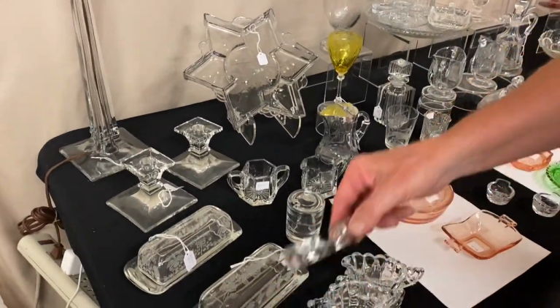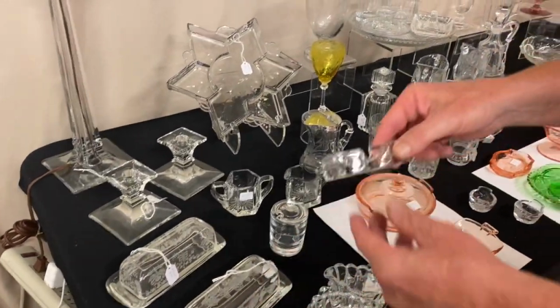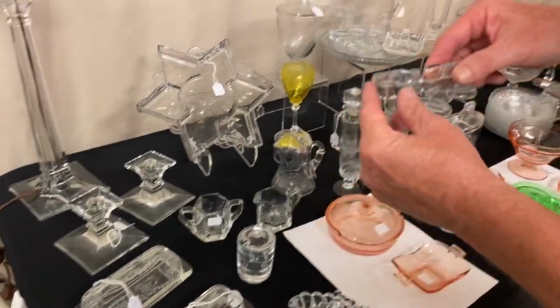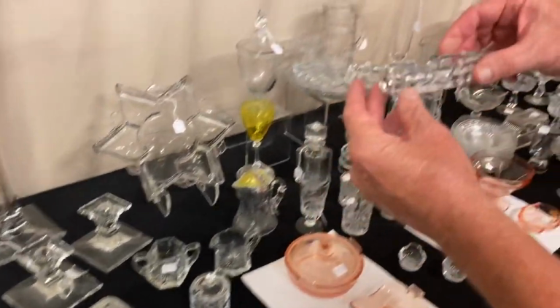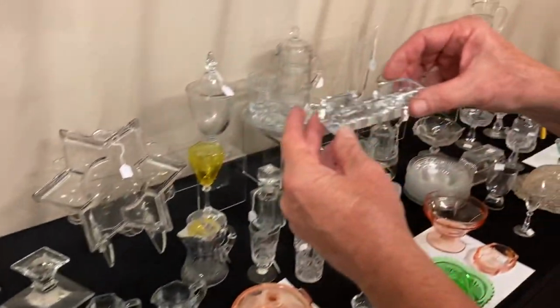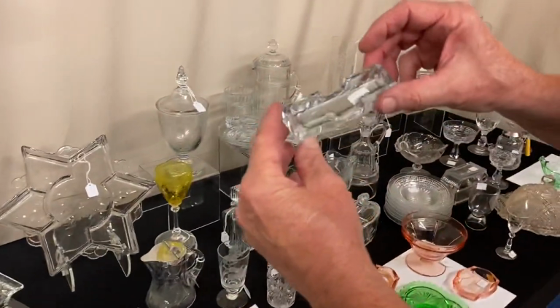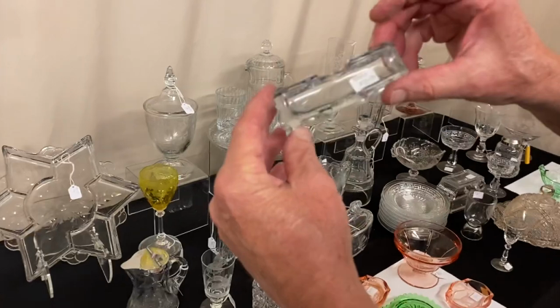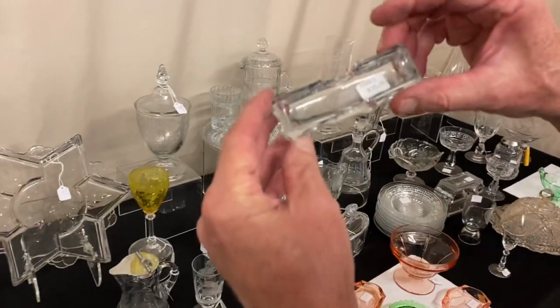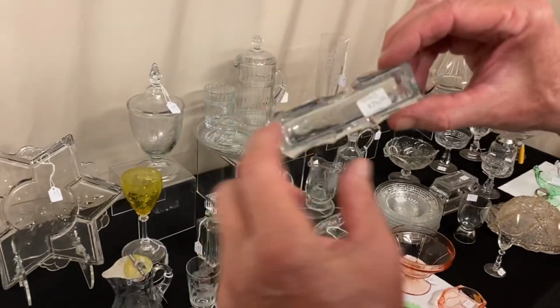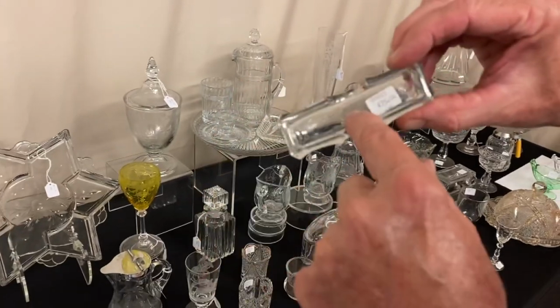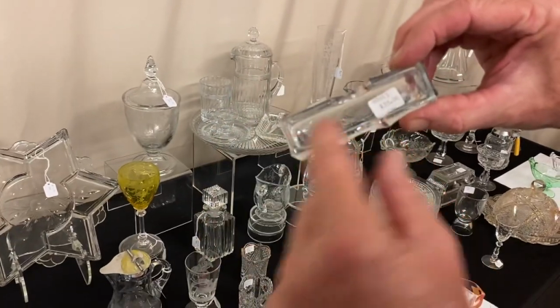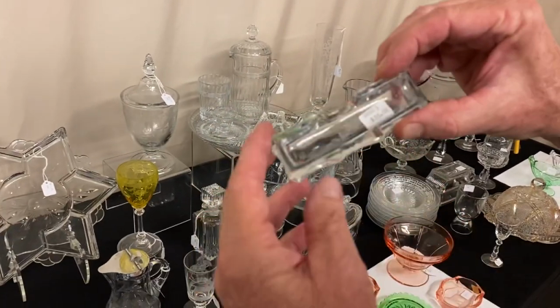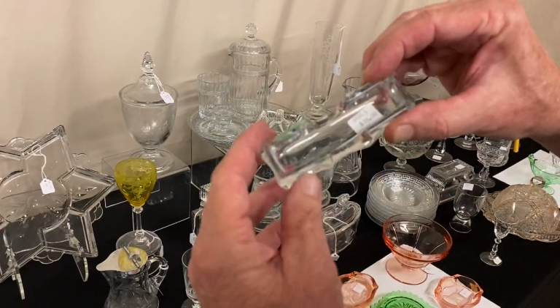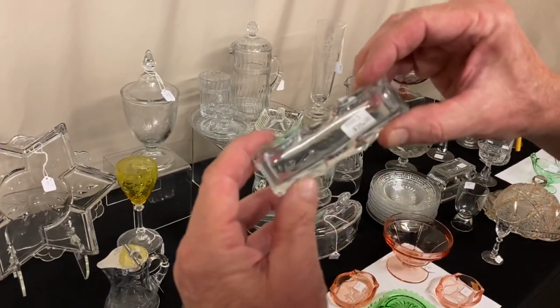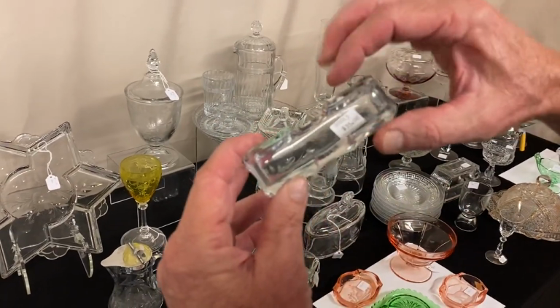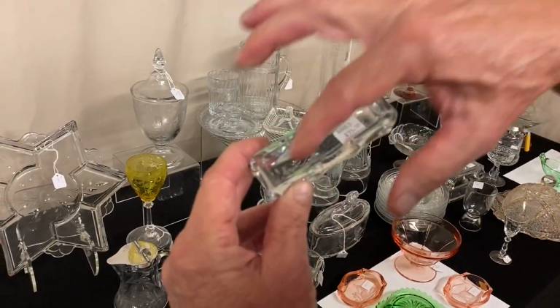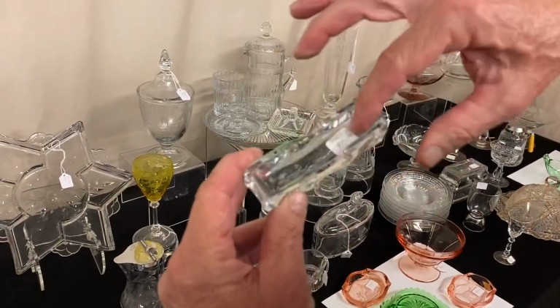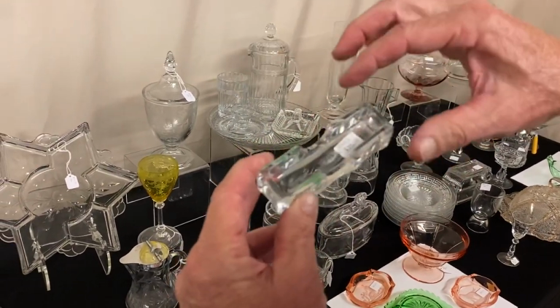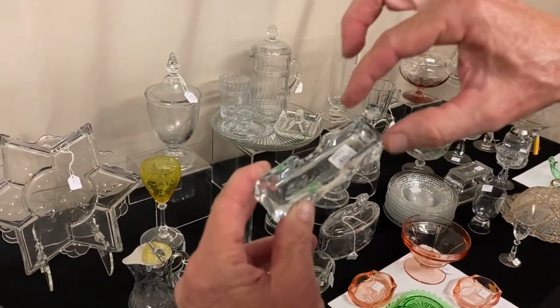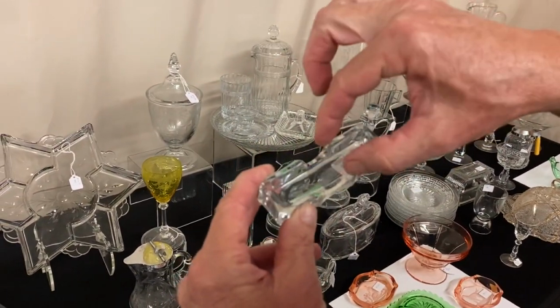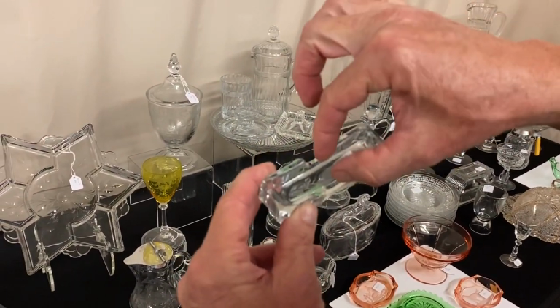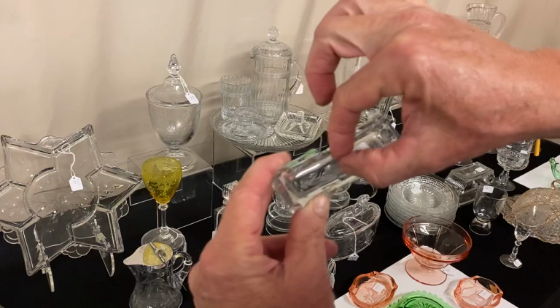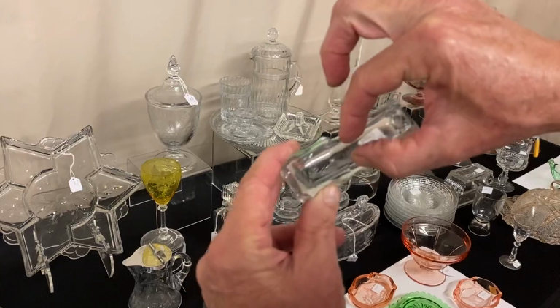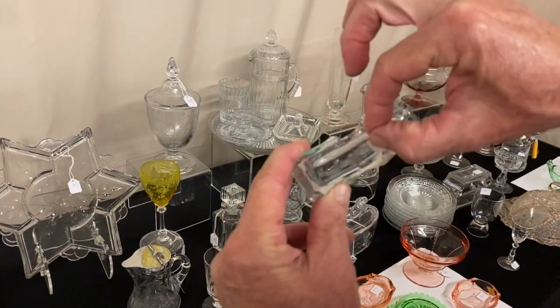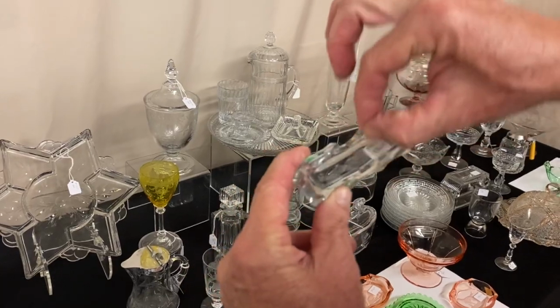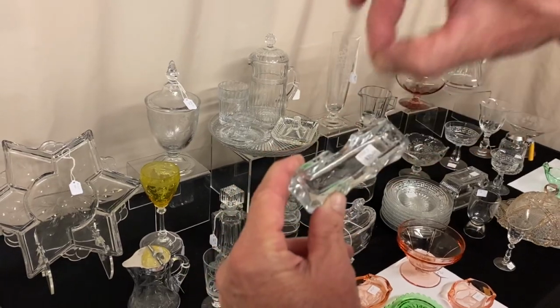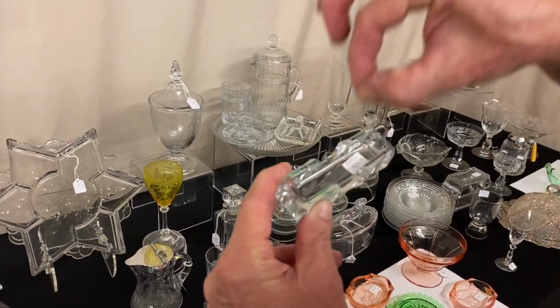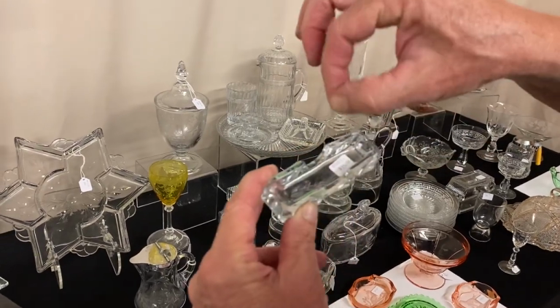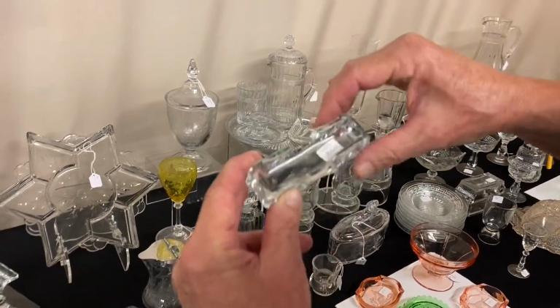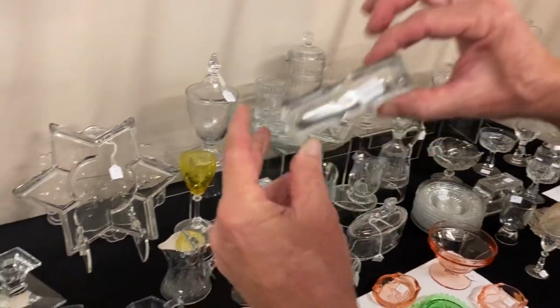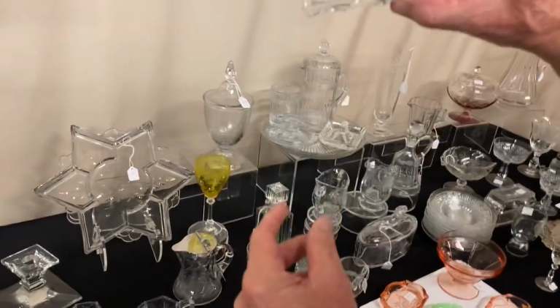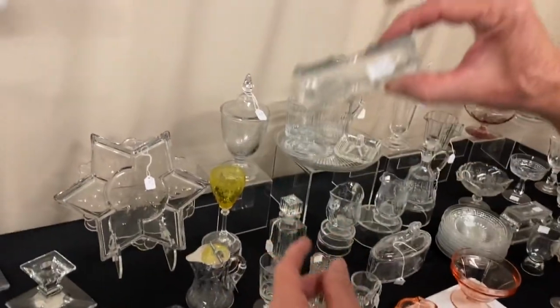Here's the only sanitary toothpick holder that Heisey made. Marked in the center of the bottom. It's sanitary because you load it with toothpicks and when you take them out, you grab right in the middle — that way you don't pick them up by the end. It's $35.